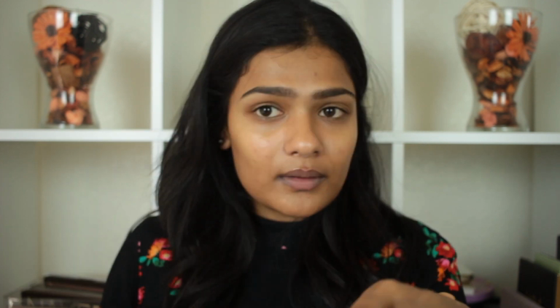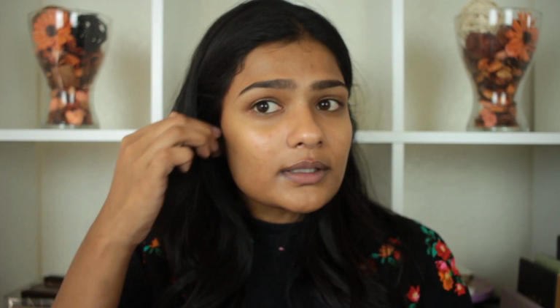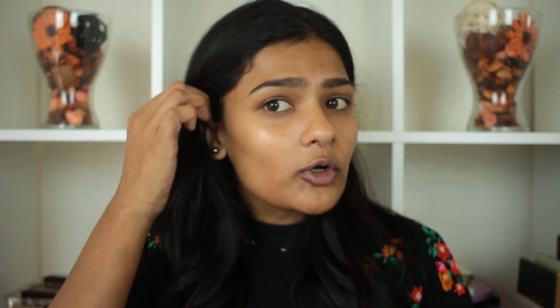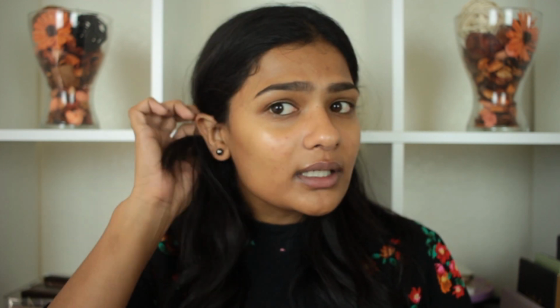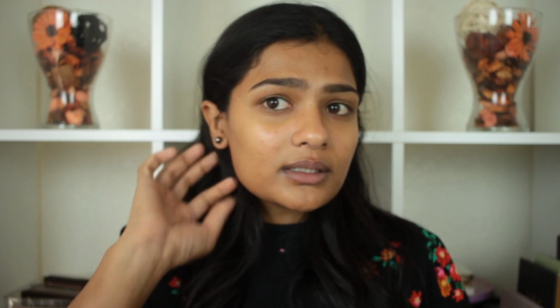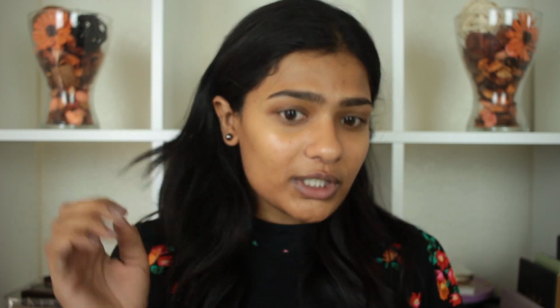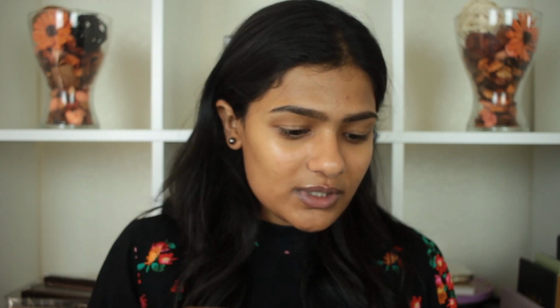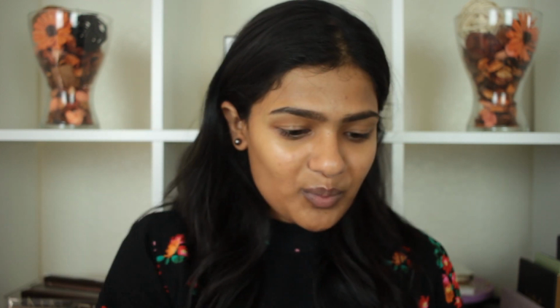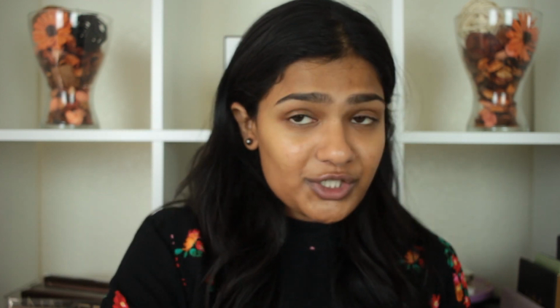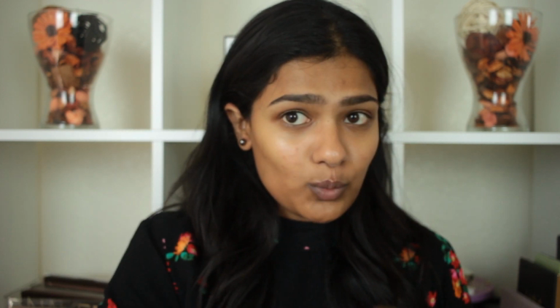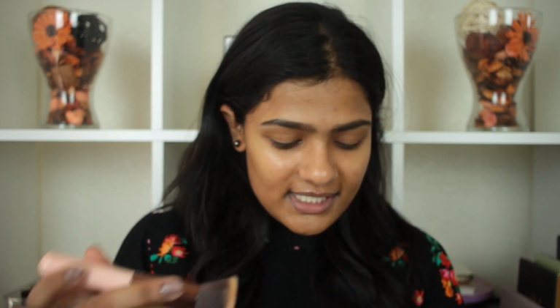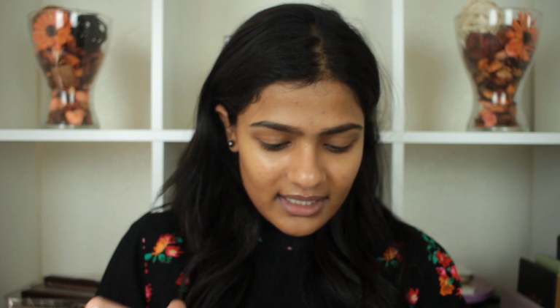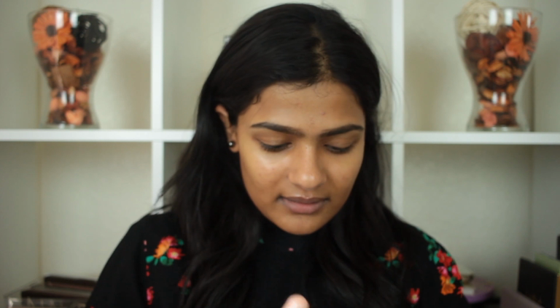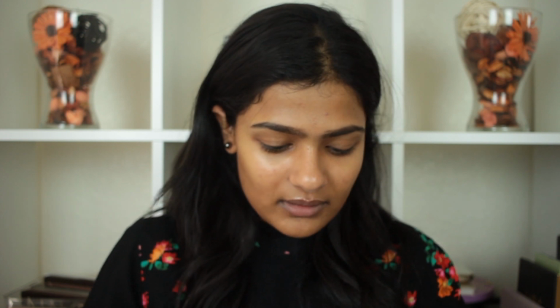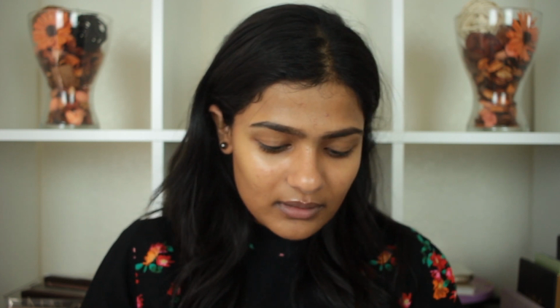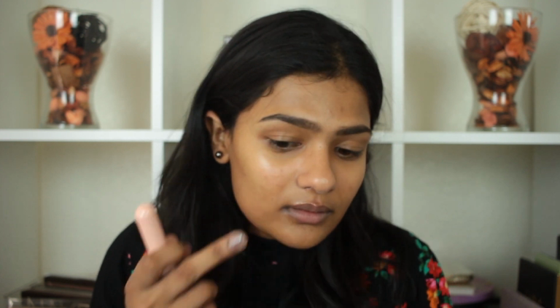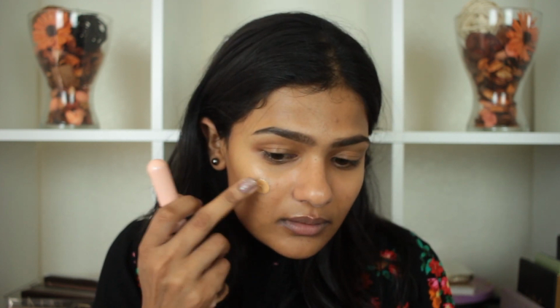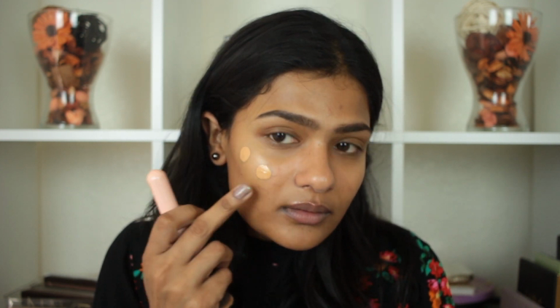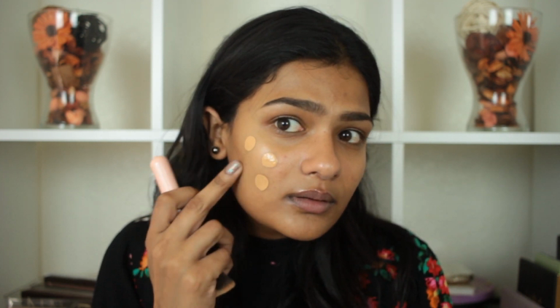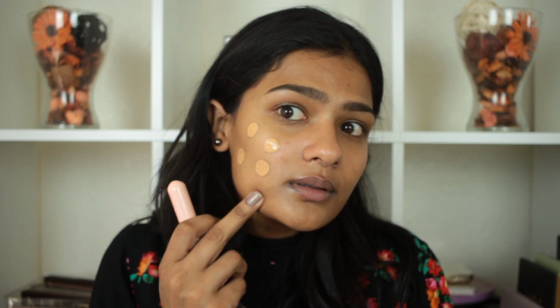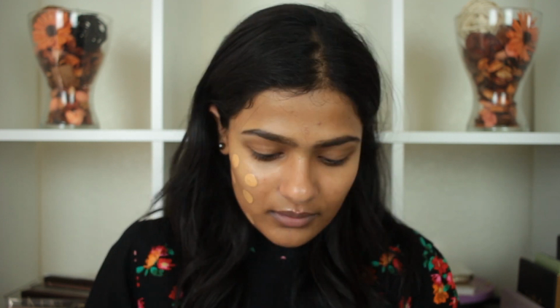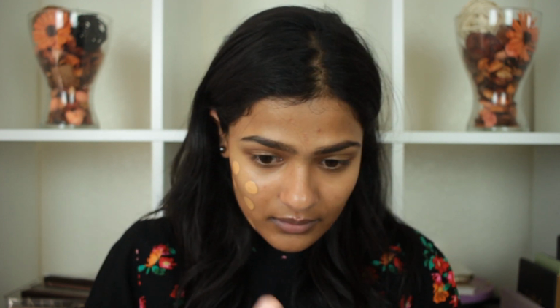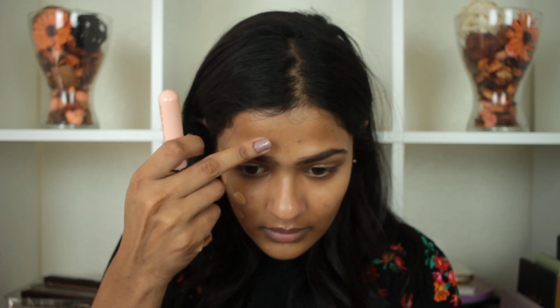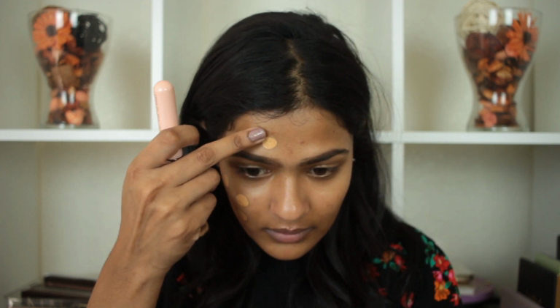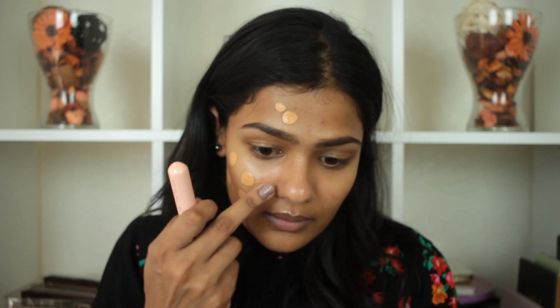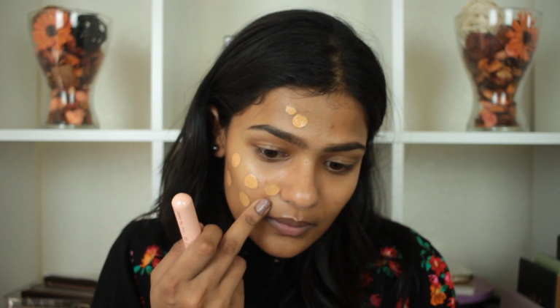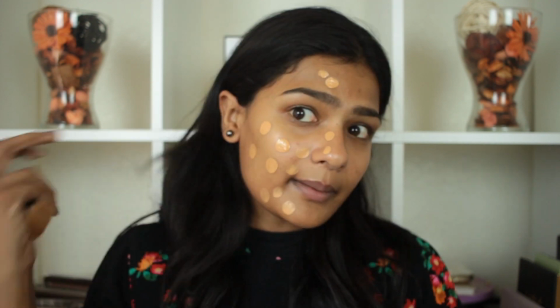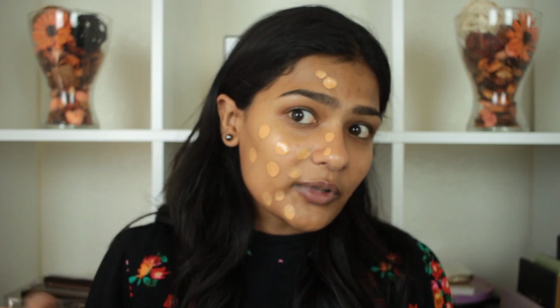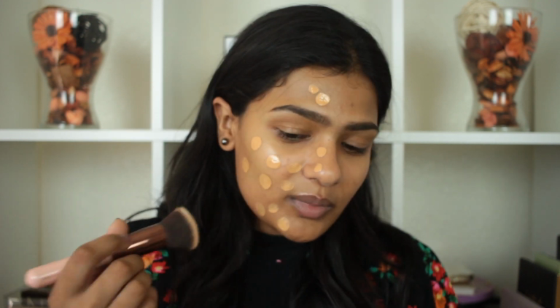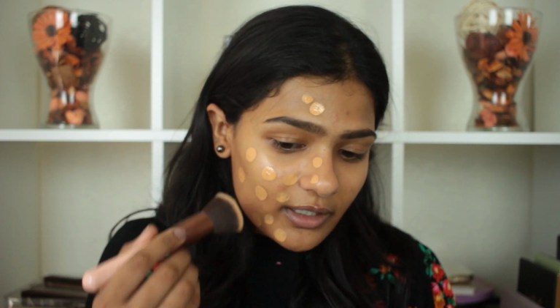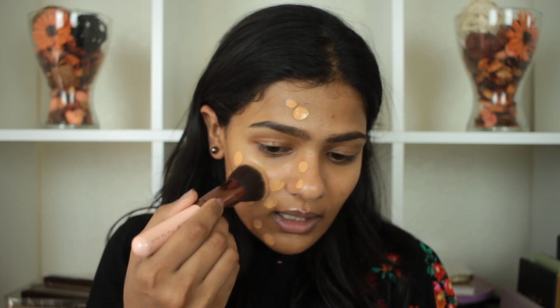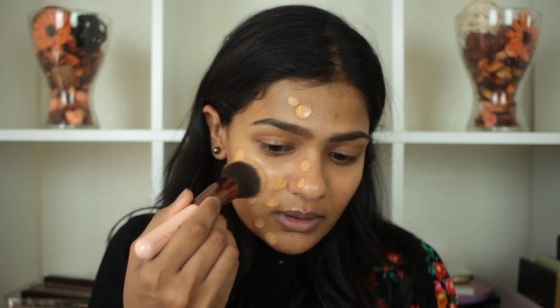So I'm going to use a brush on one side and blend it all out.